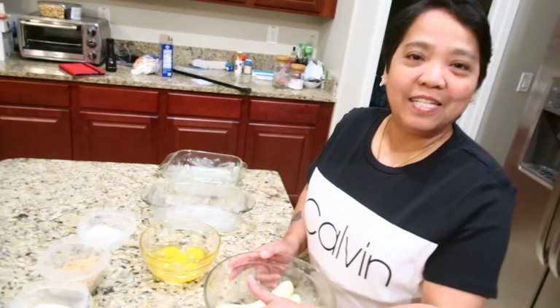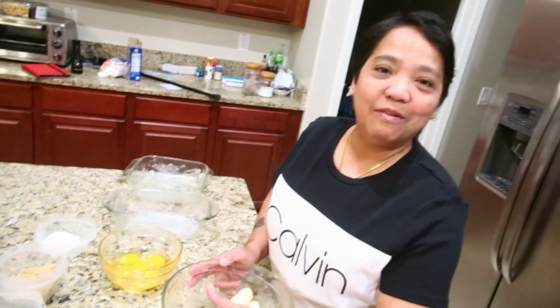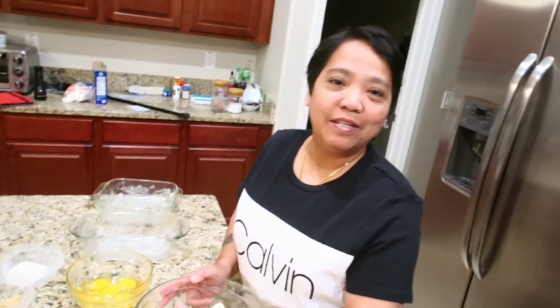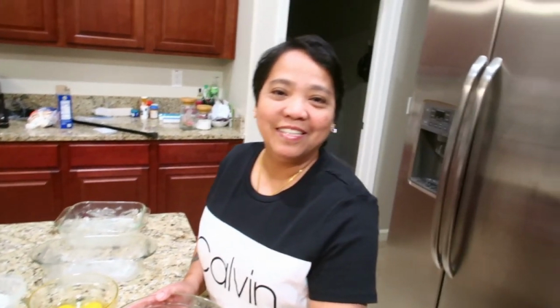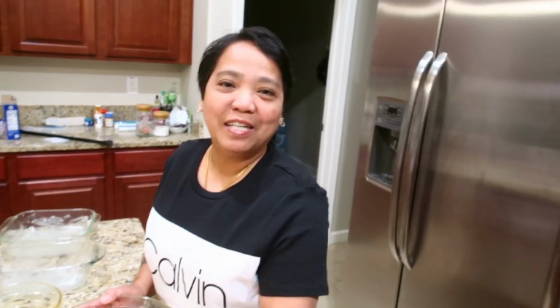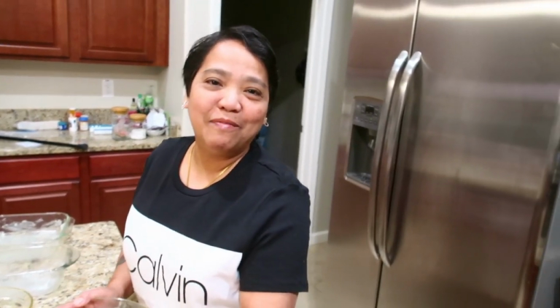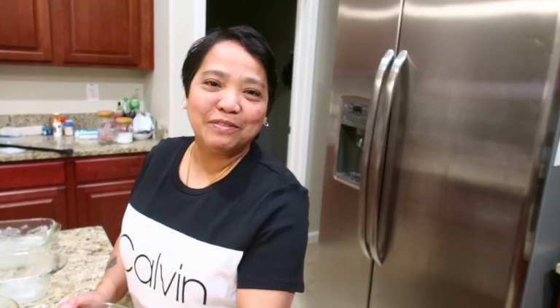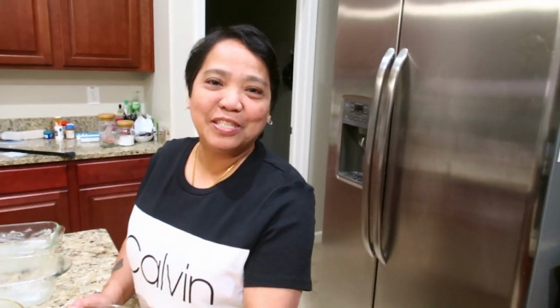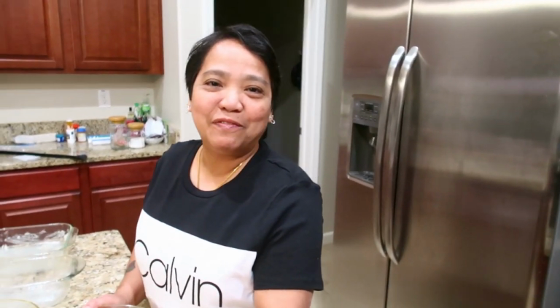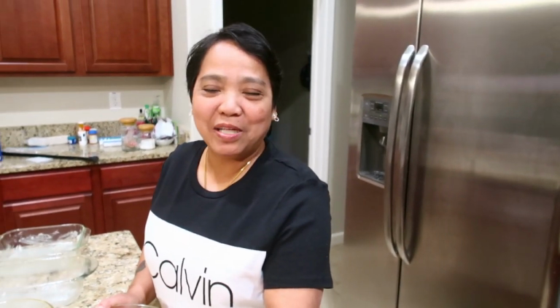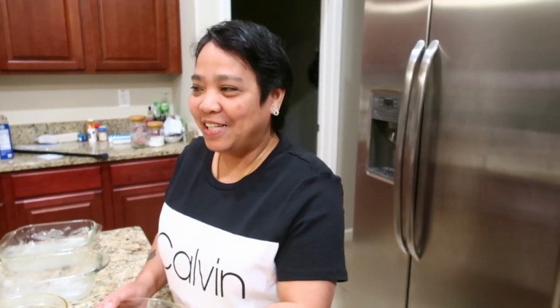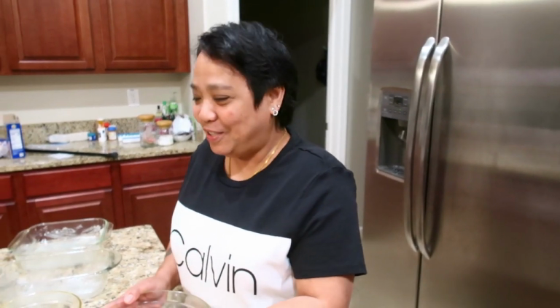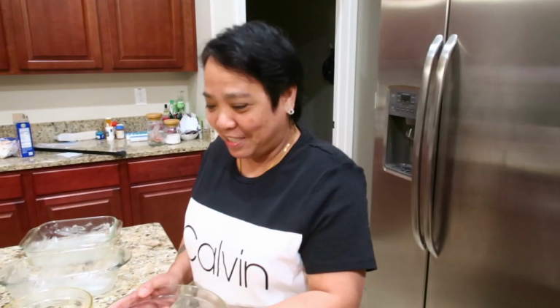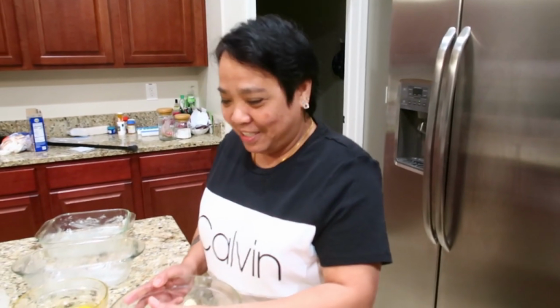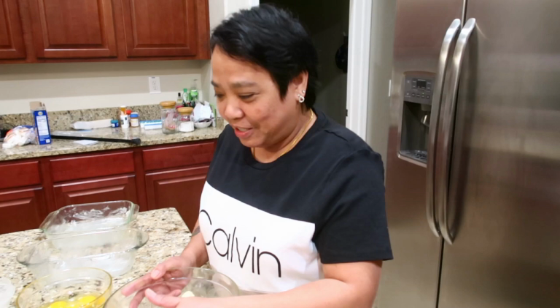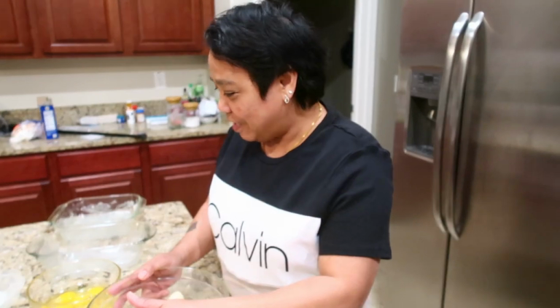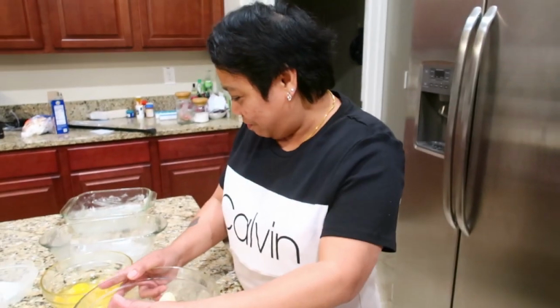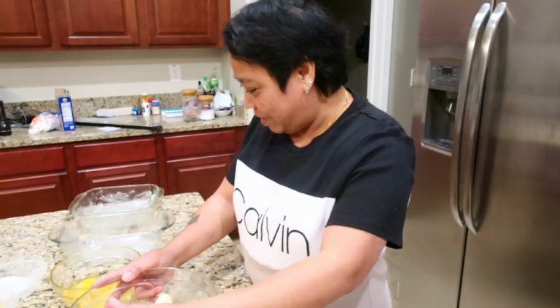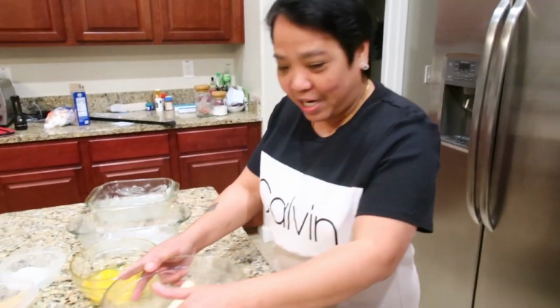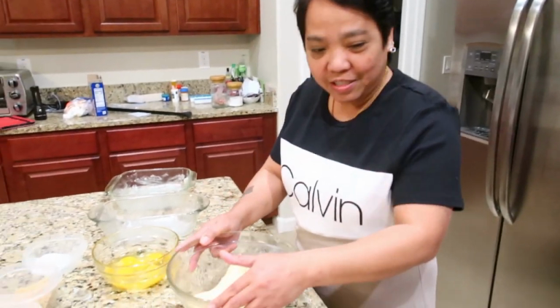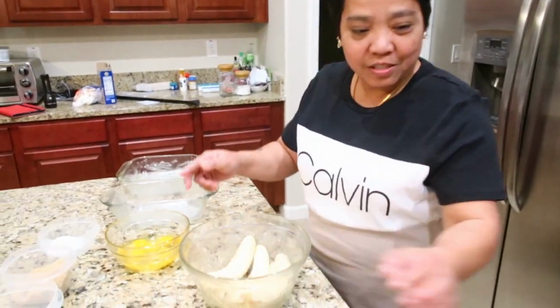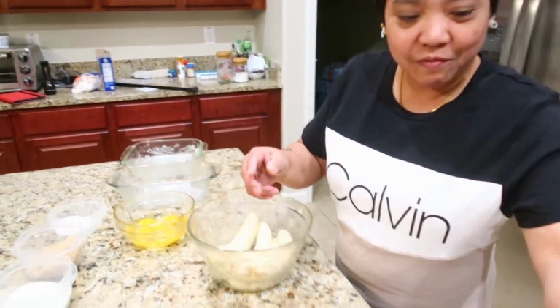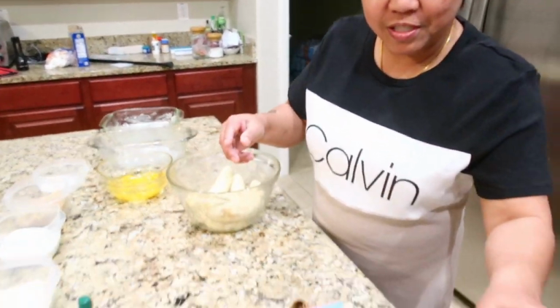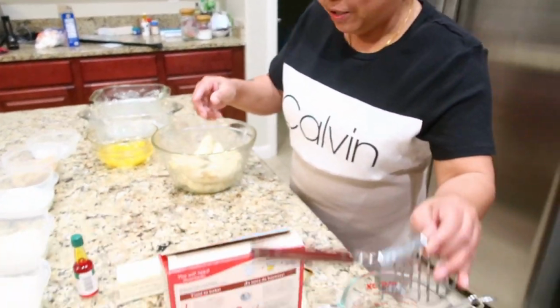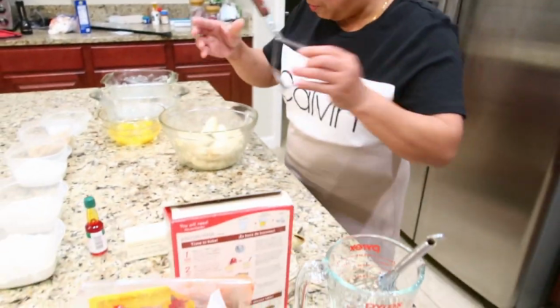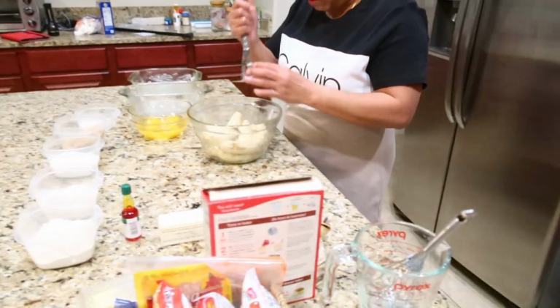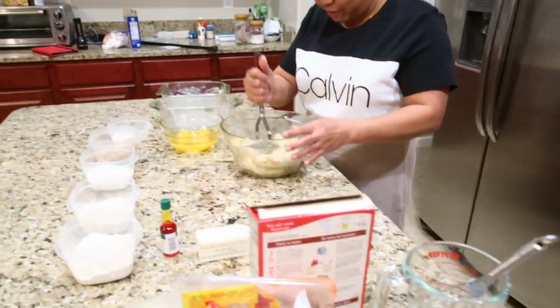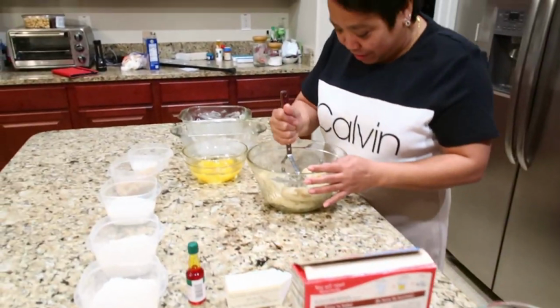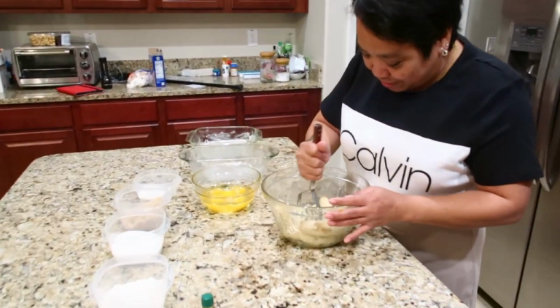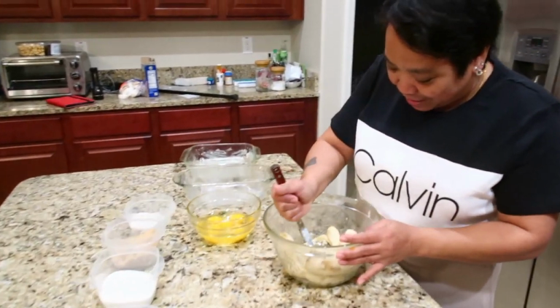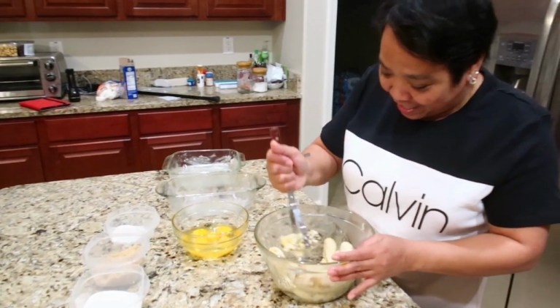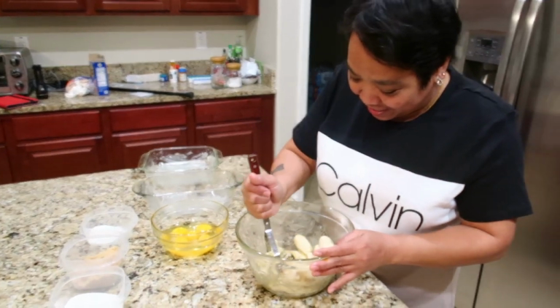My son is the one doing the camera, so it's easier for me. So we'll start. The first thing you do is mash the bananas.